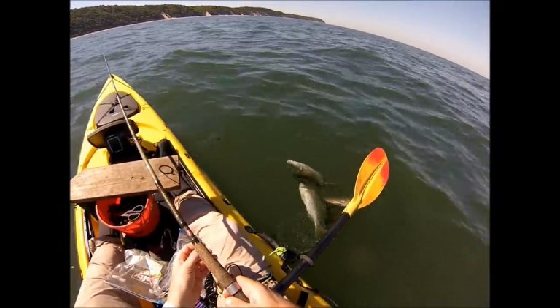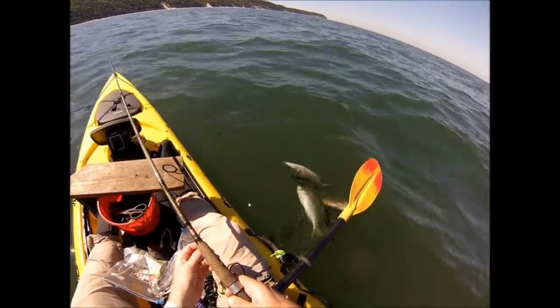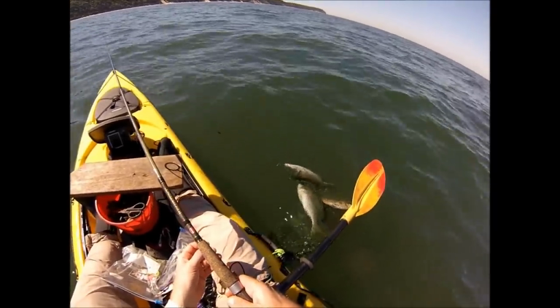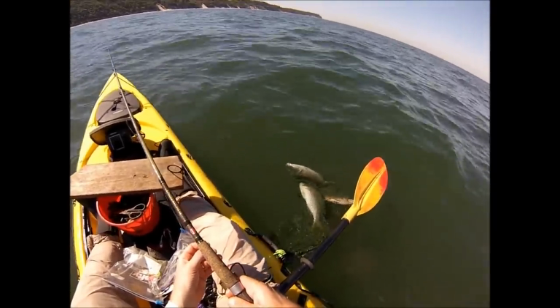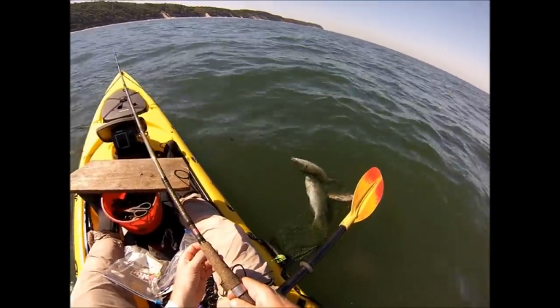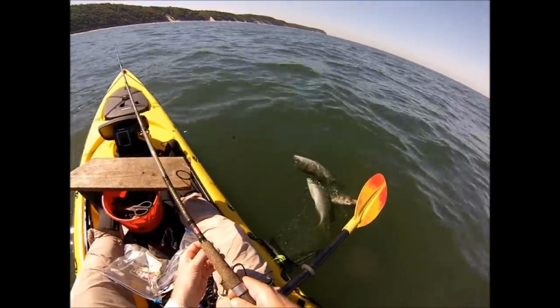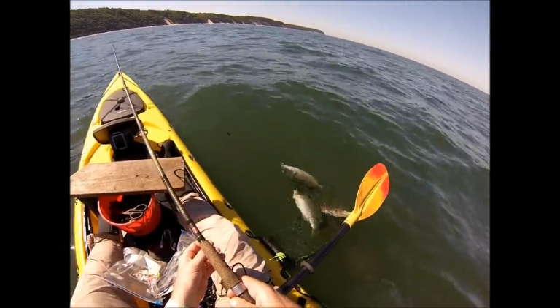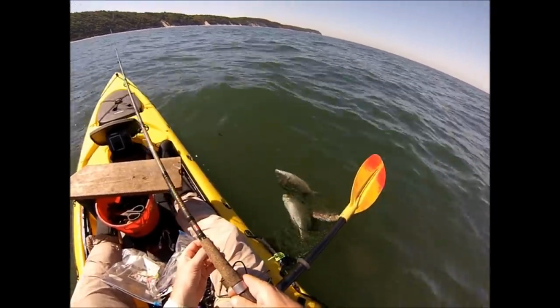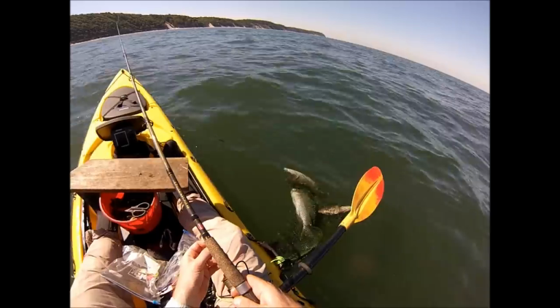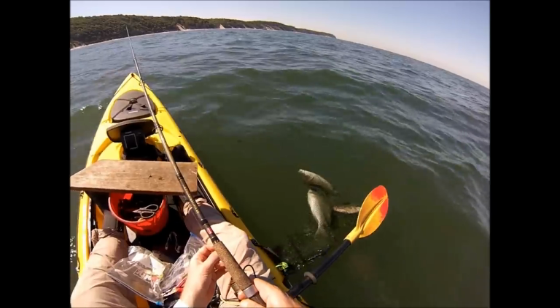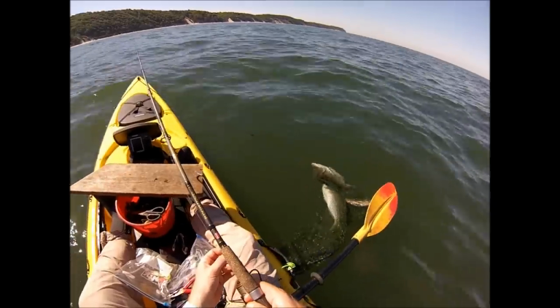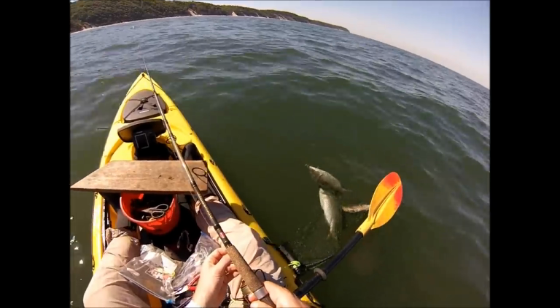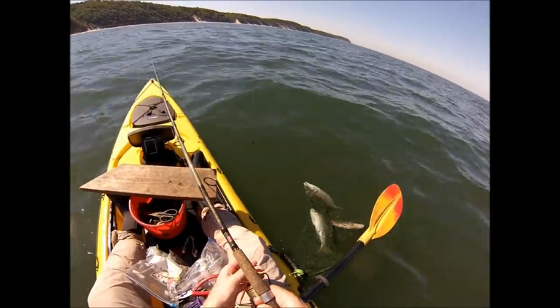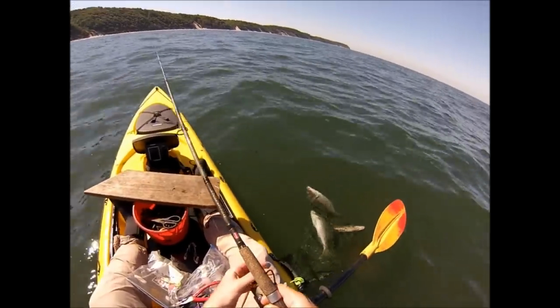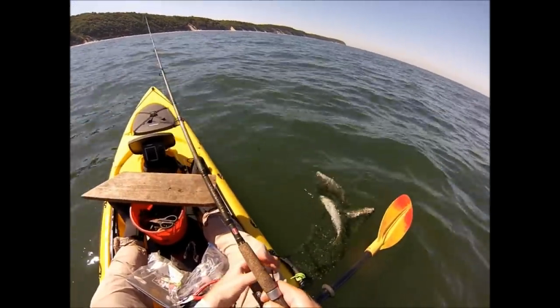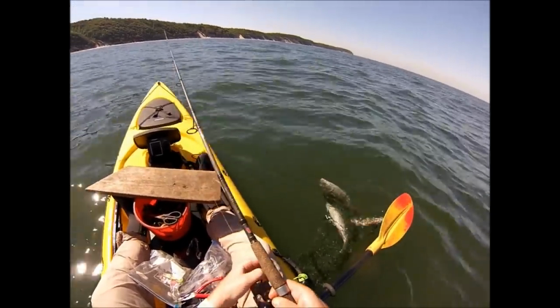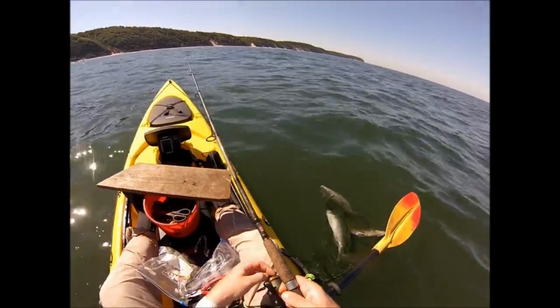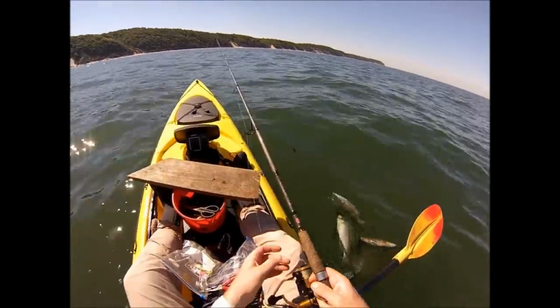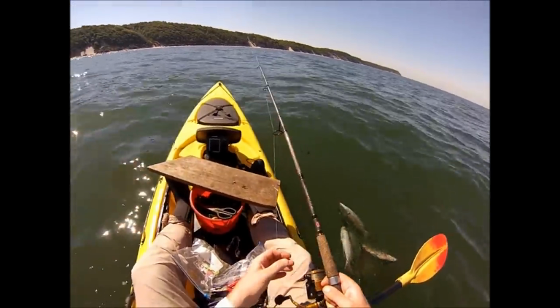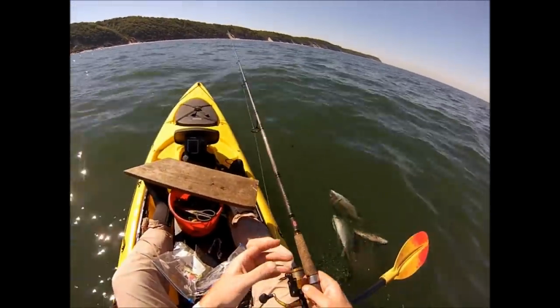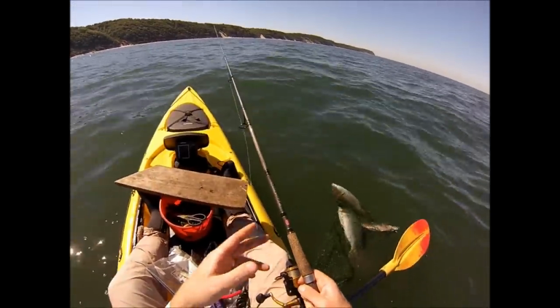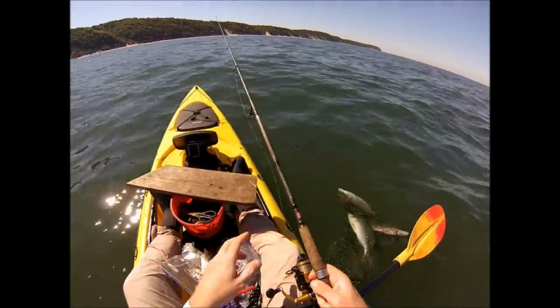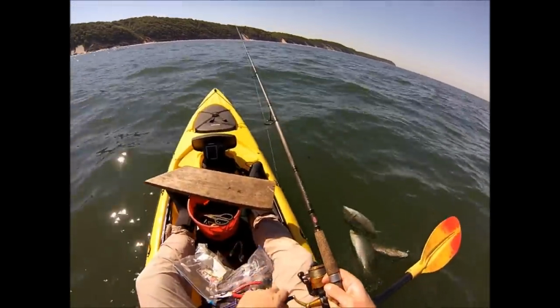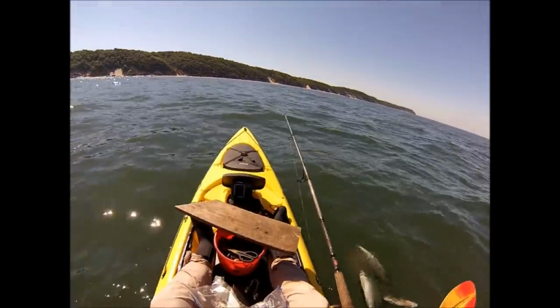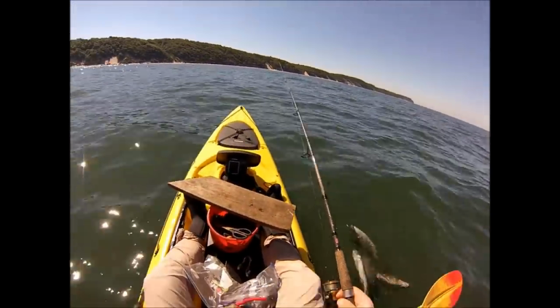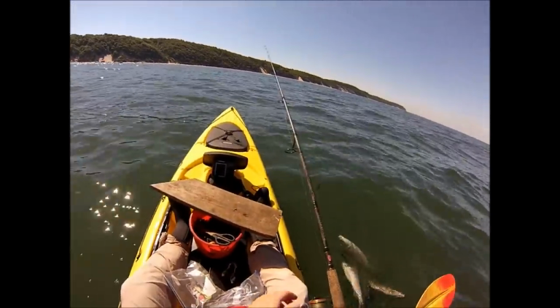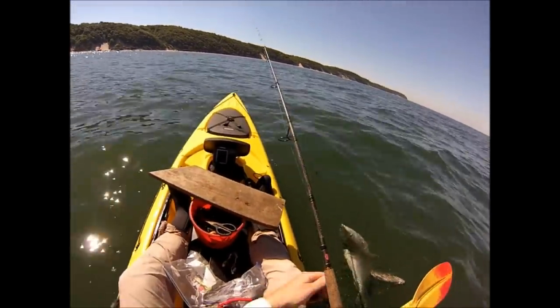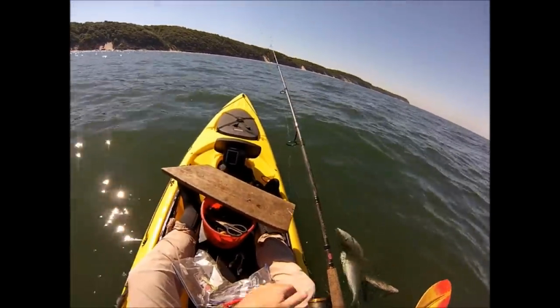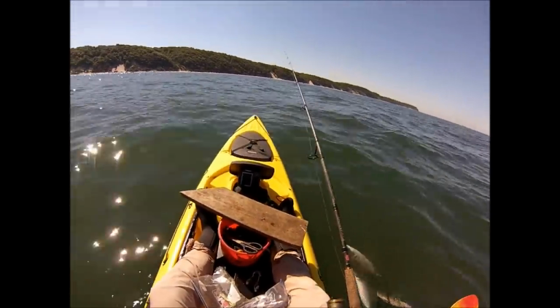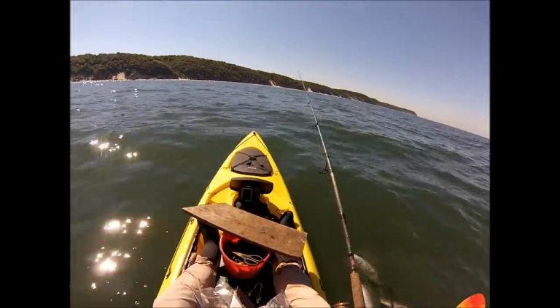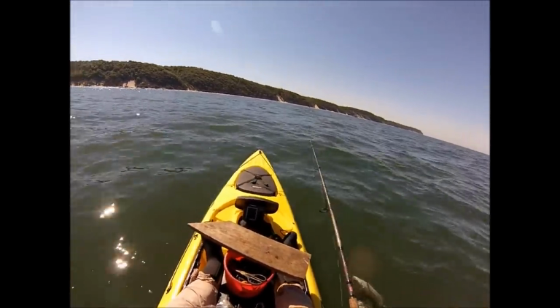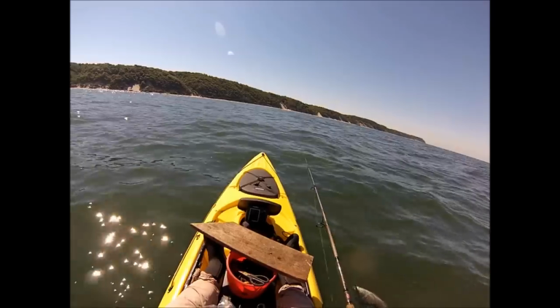I like the way these jigs lay flat on the bottom and that's what I'm going to do — drop it down, let it sit on the bottom. I'm going to be quiet here because the hit's going to come pretty fast.